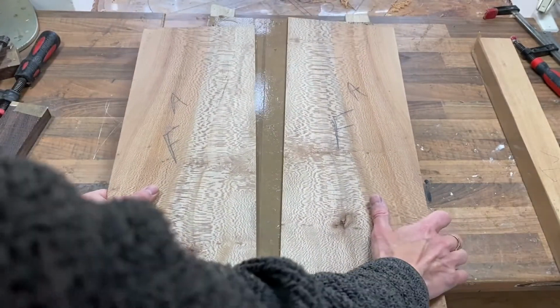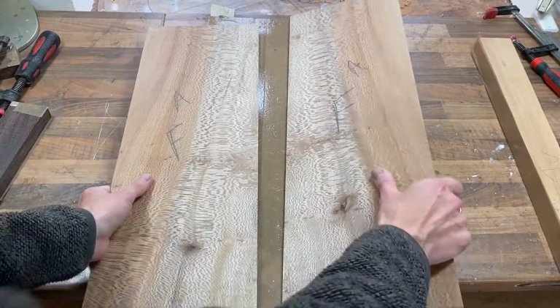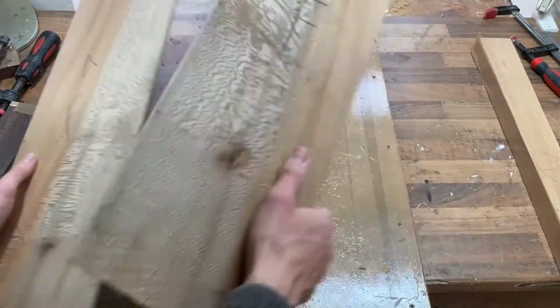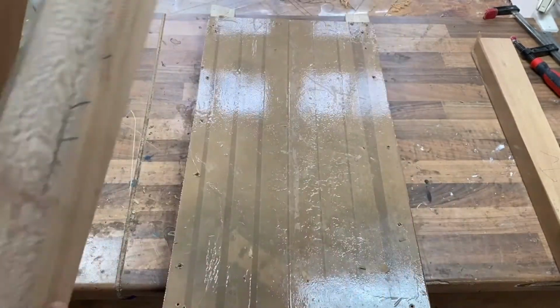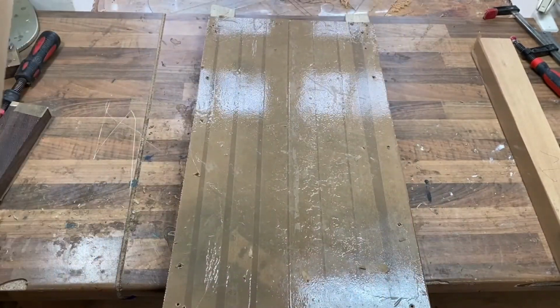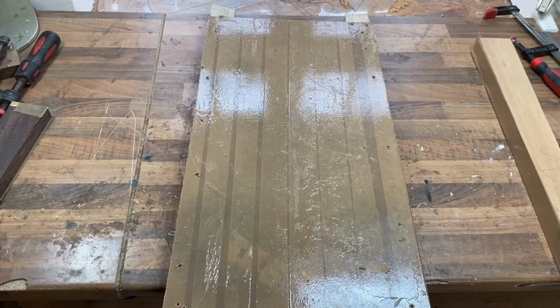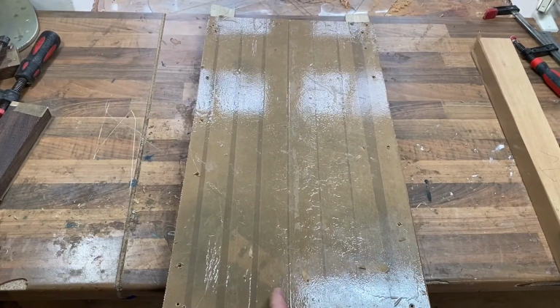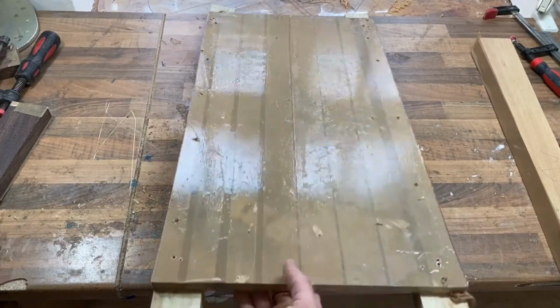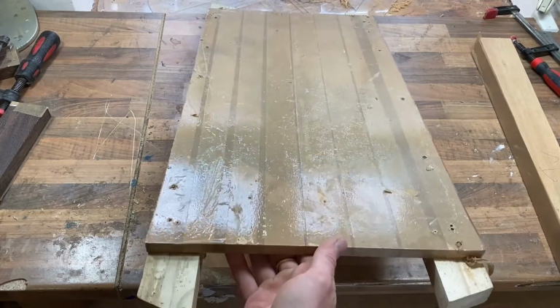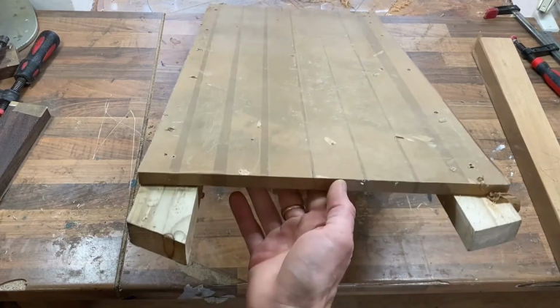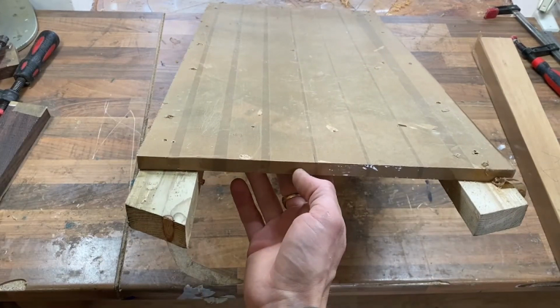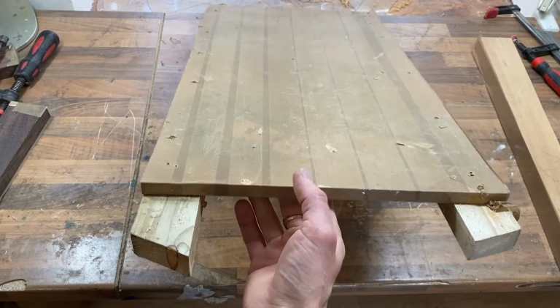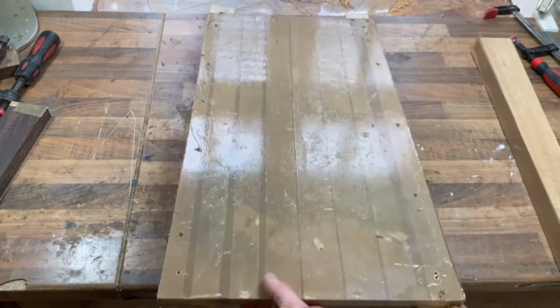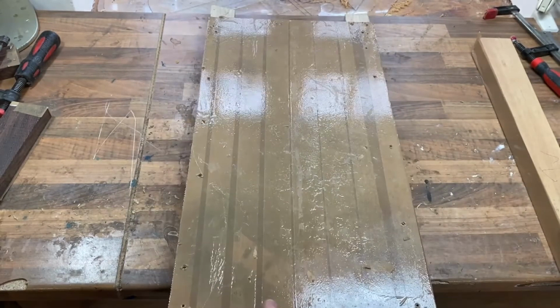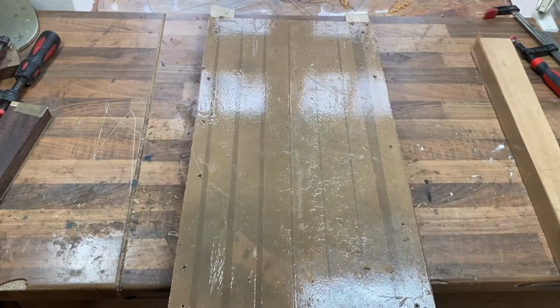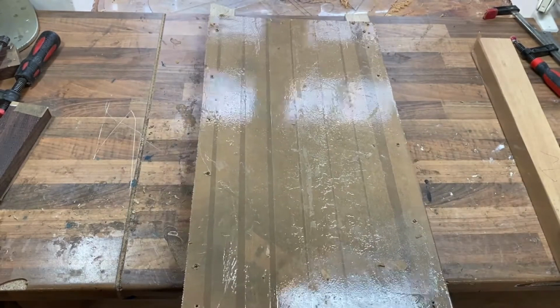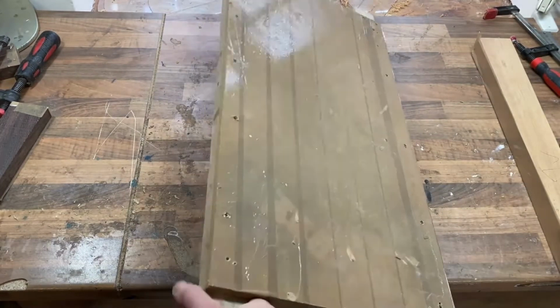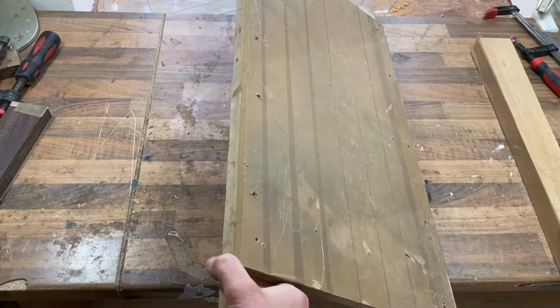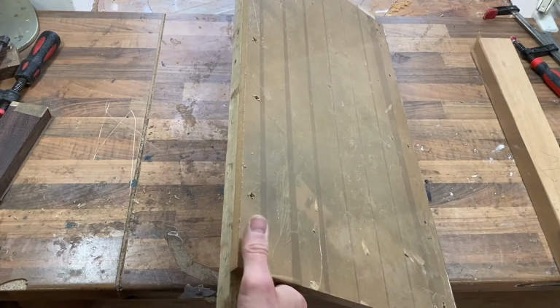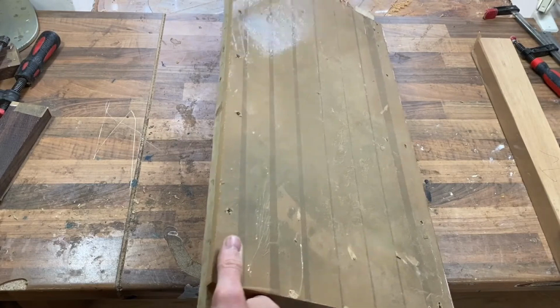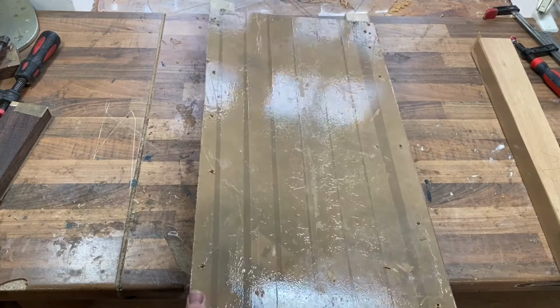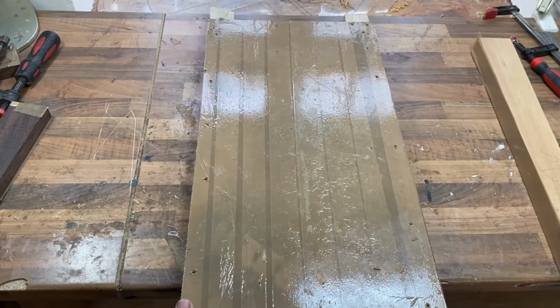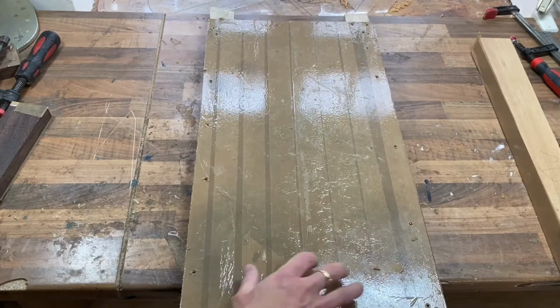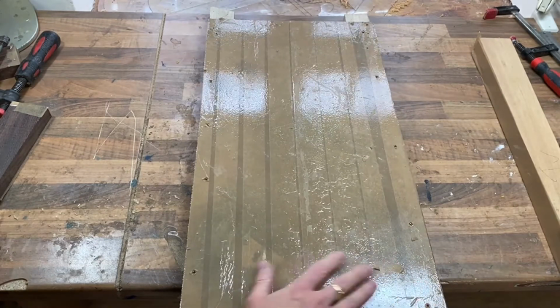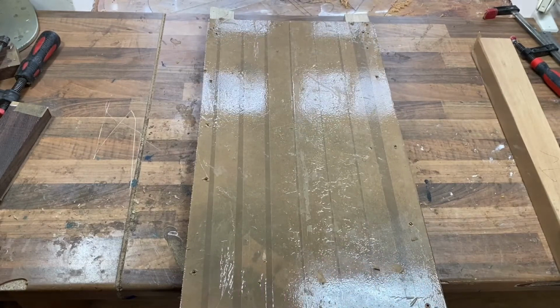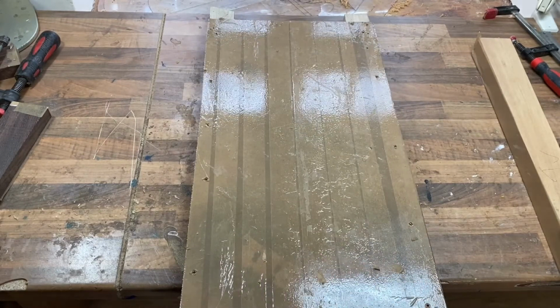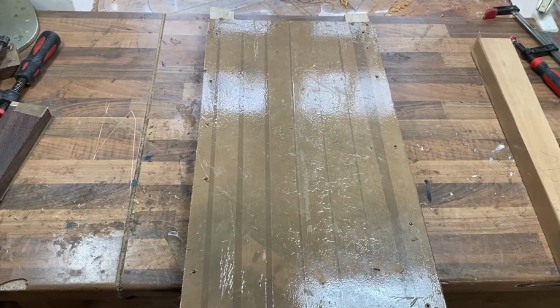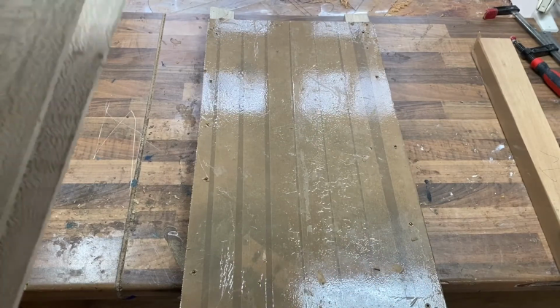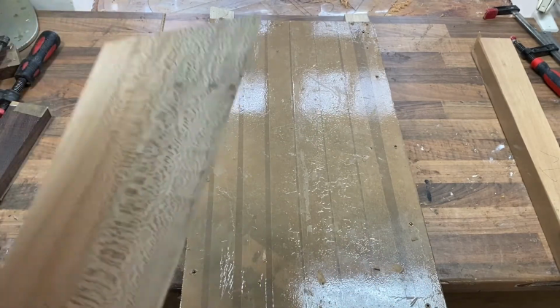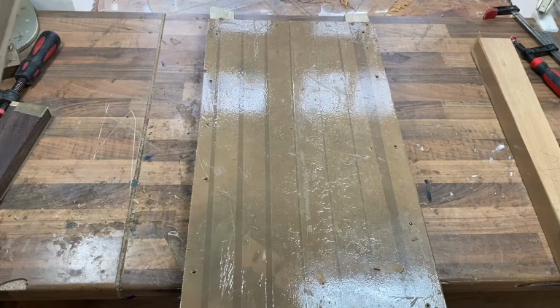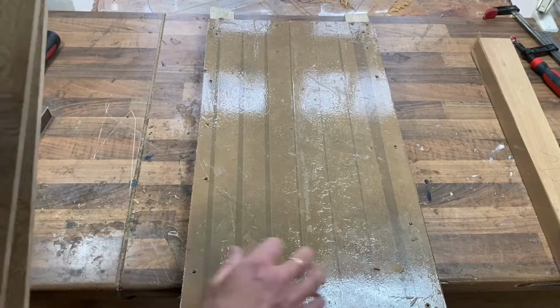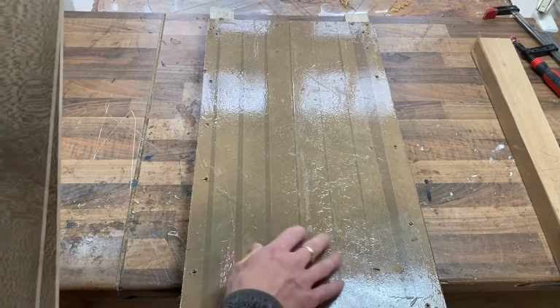The setup we're going to be using is this board here, which is just an ordinary half inch MDF board. This has been screwed to two long battens which have been planed beforehand, so everything's dead flat. And we've got tape on the top to stop any glue sticking to it.